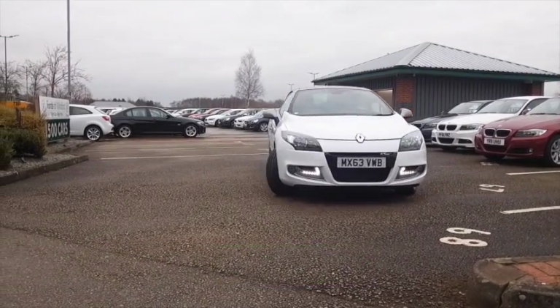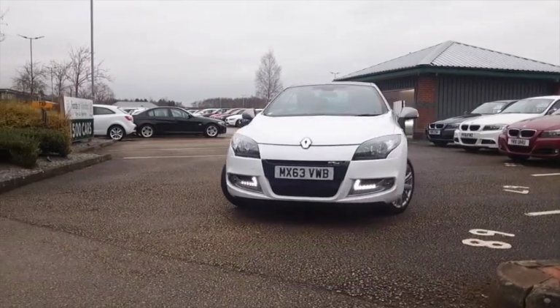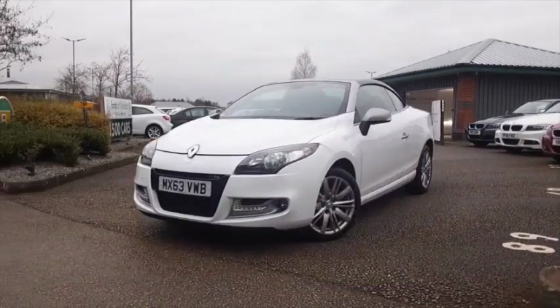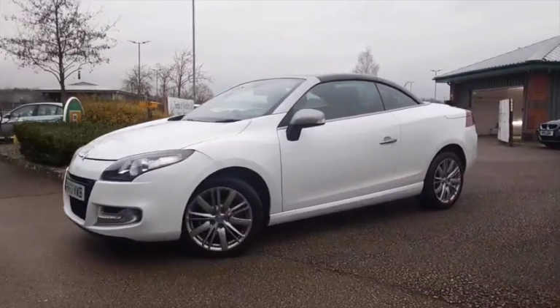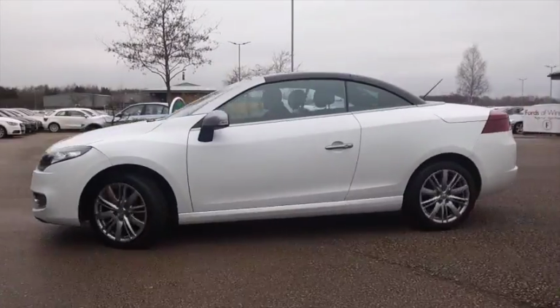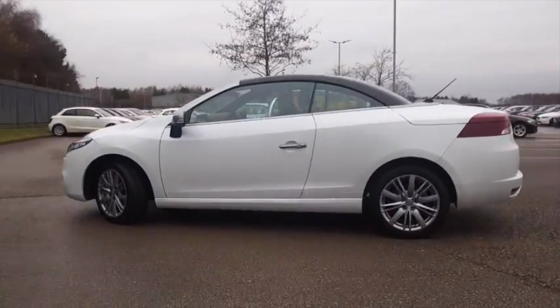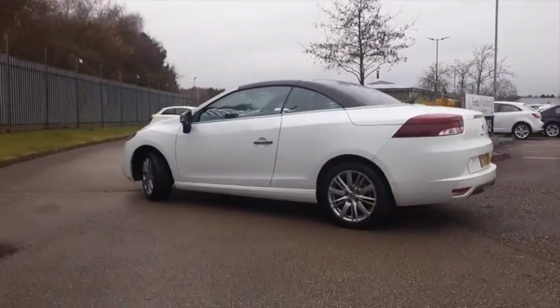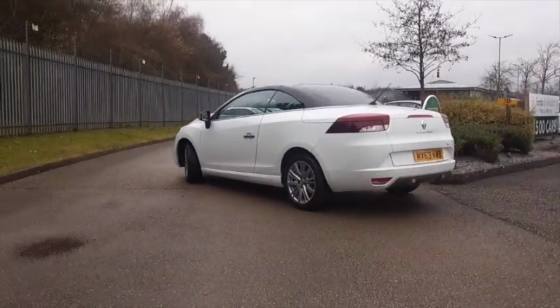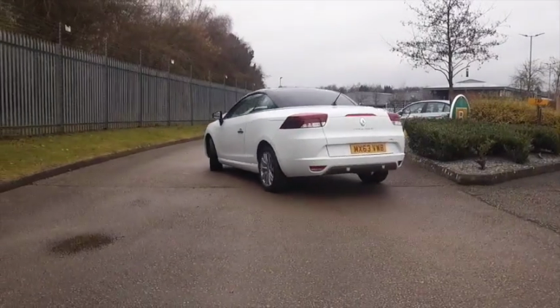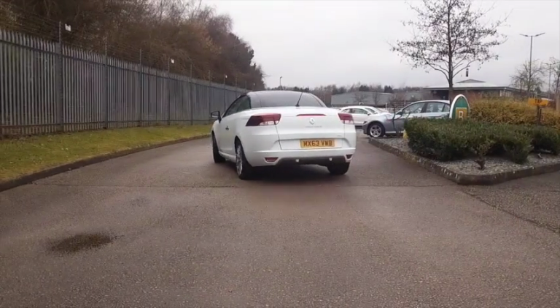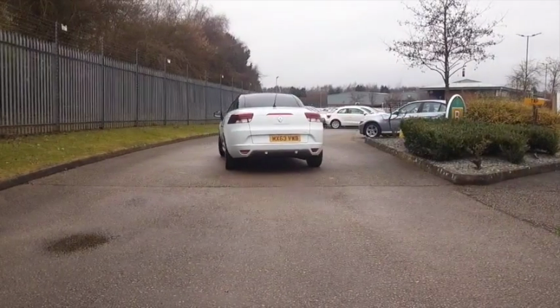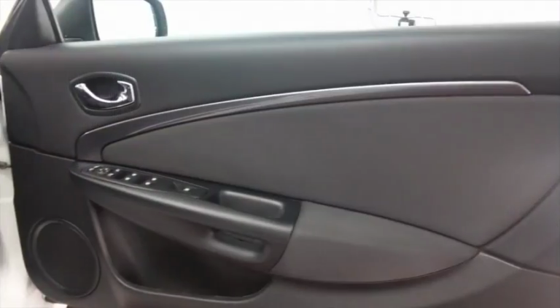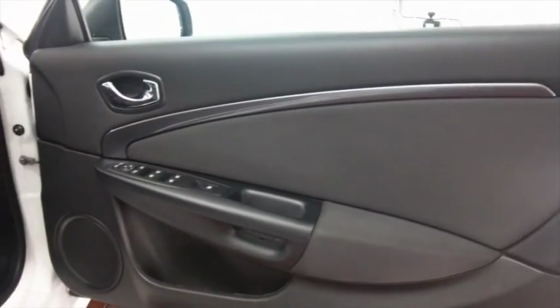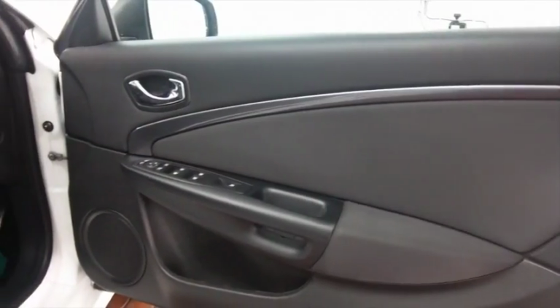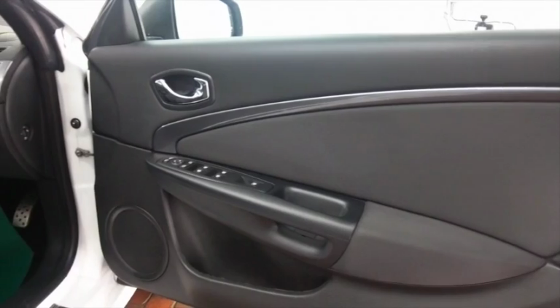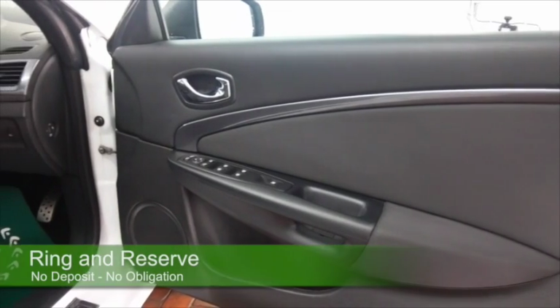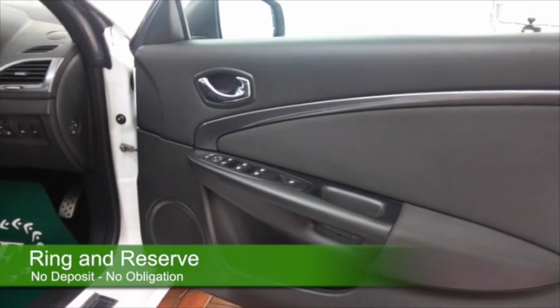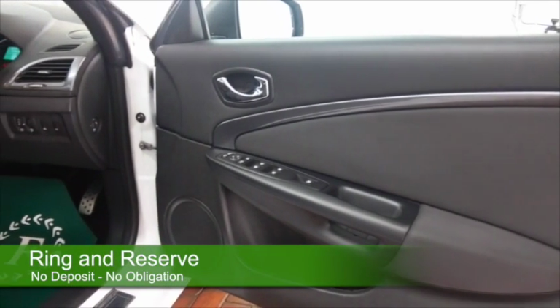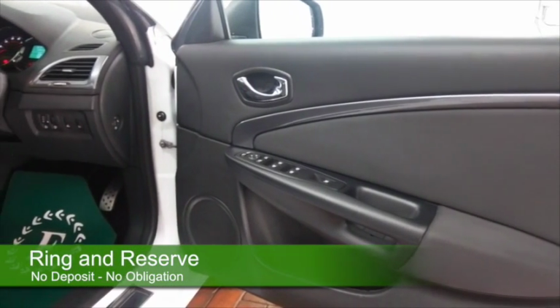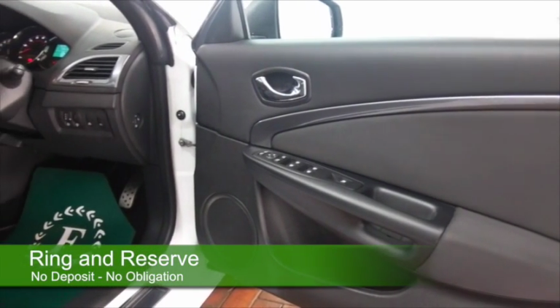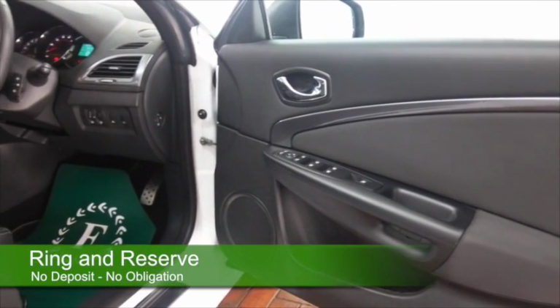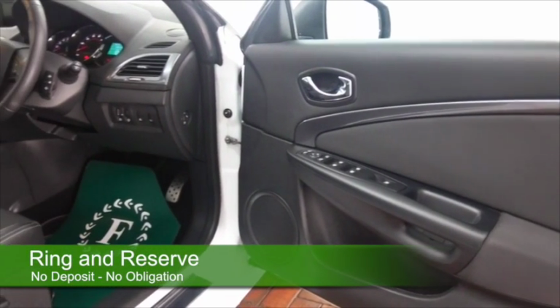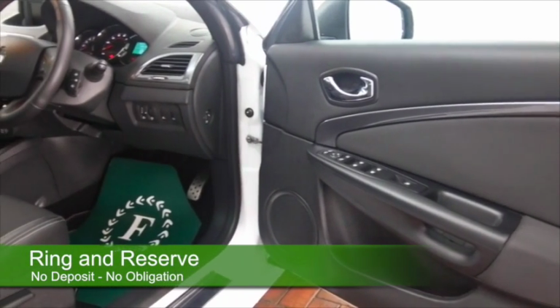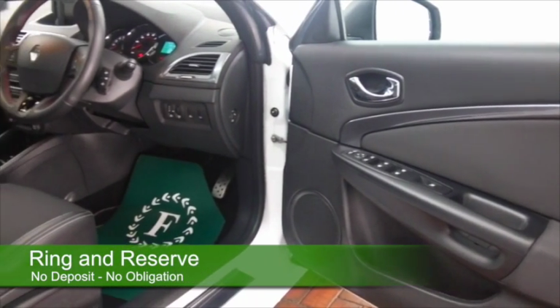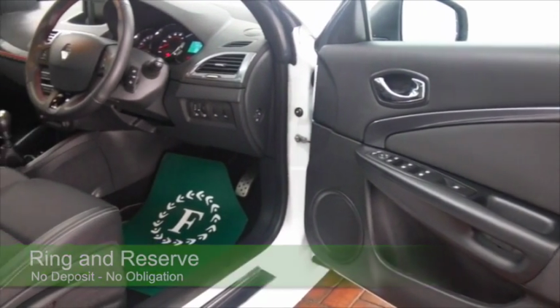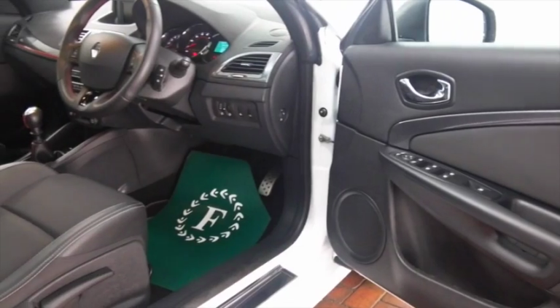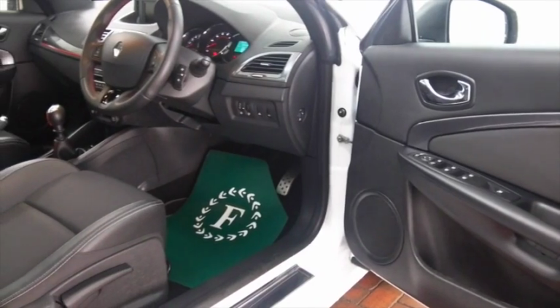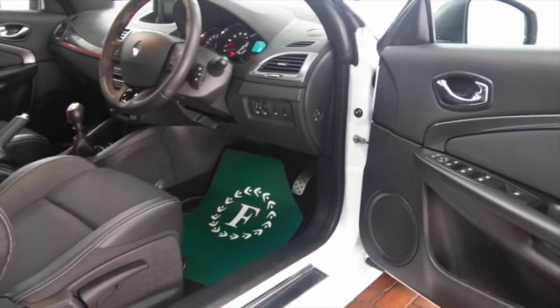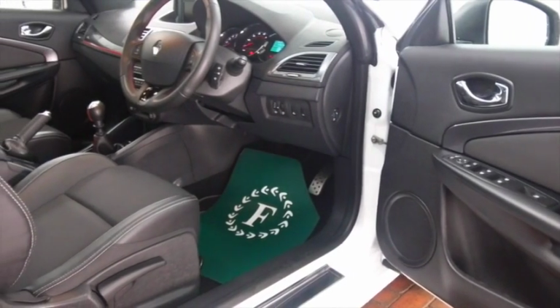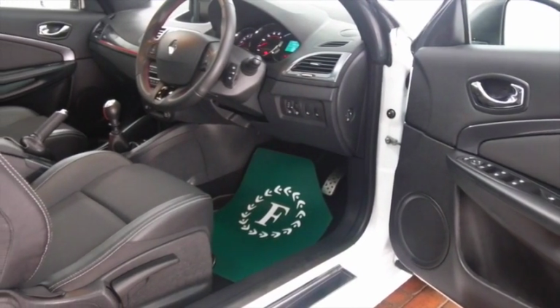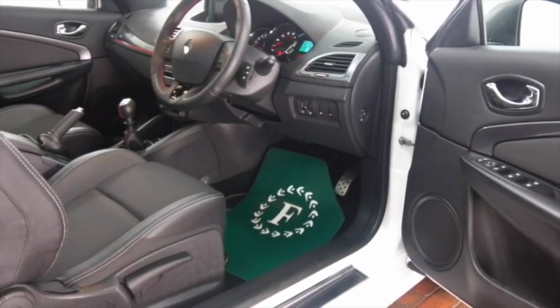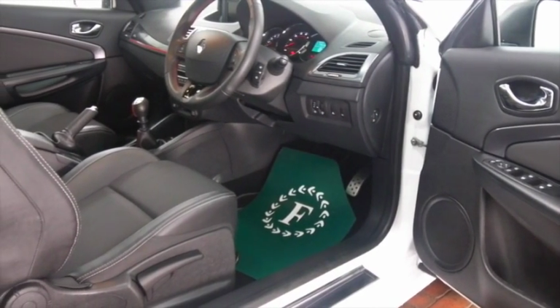Now of course this is the convertible, so a car that you can enjoy whatever the weather, and that roof is powered so you can be topless in no time at all. The 1.2 petrol returns great fuel economy as well — mid-40s mpg combined — so it's not going to break the bank.